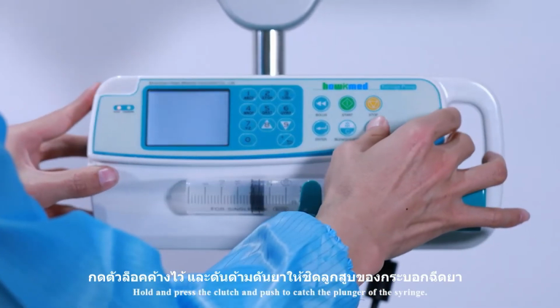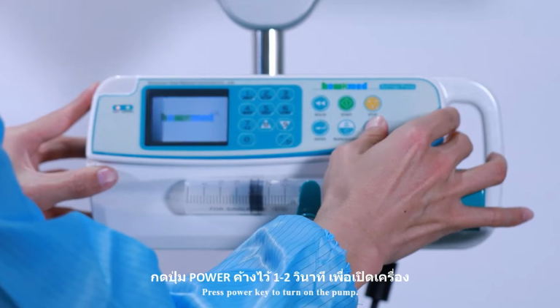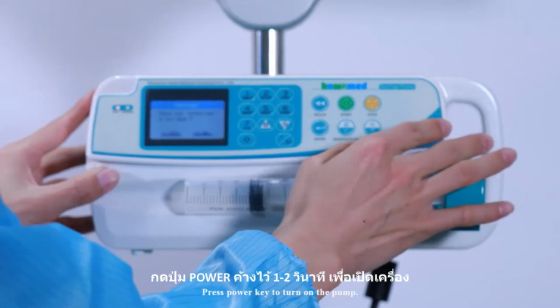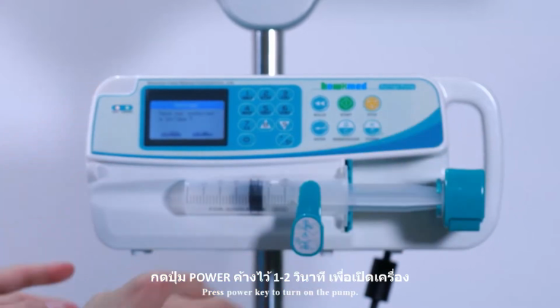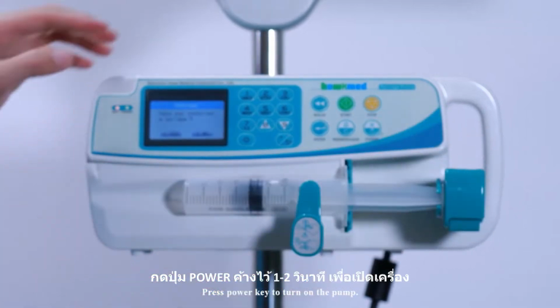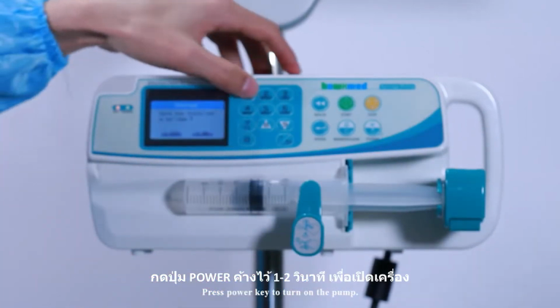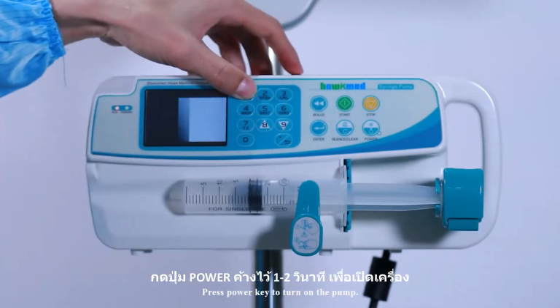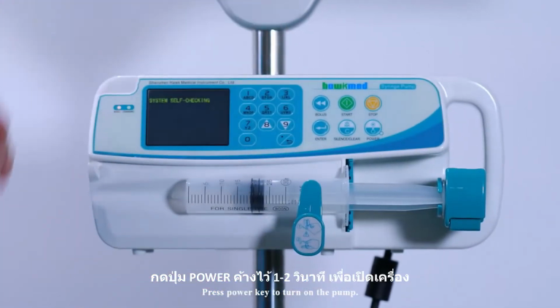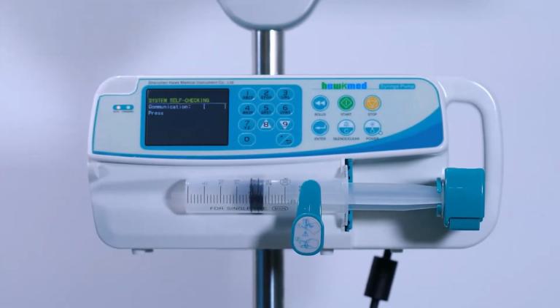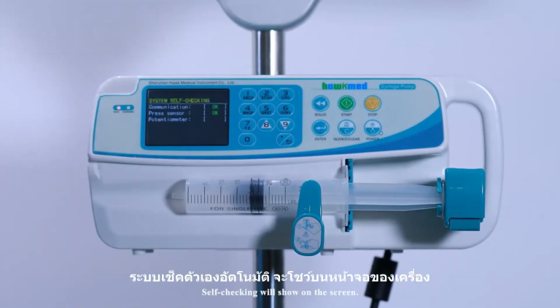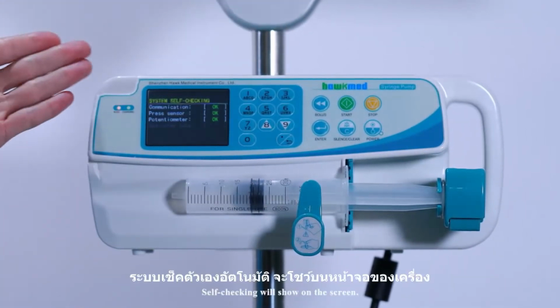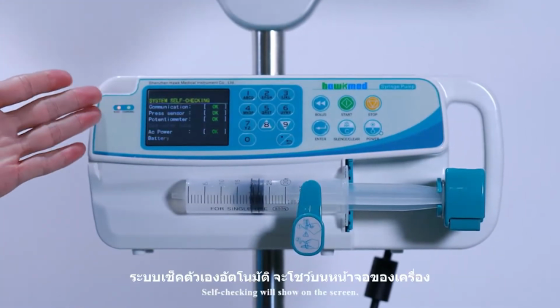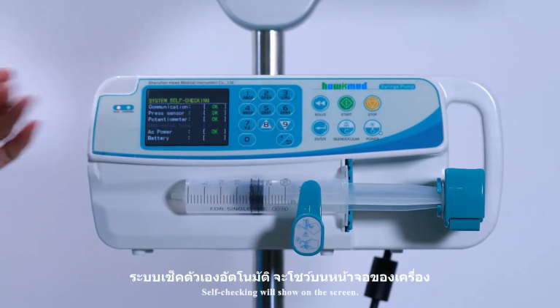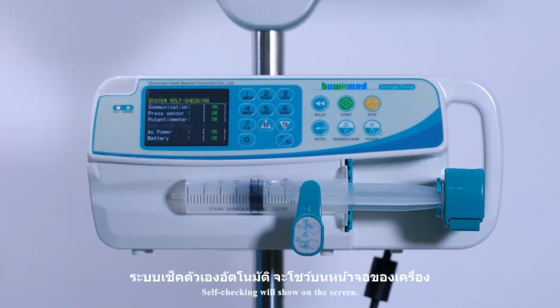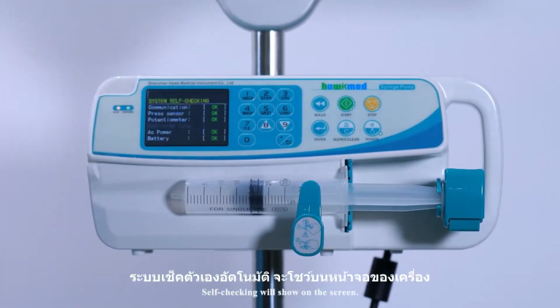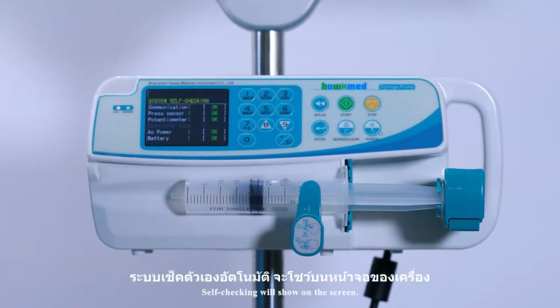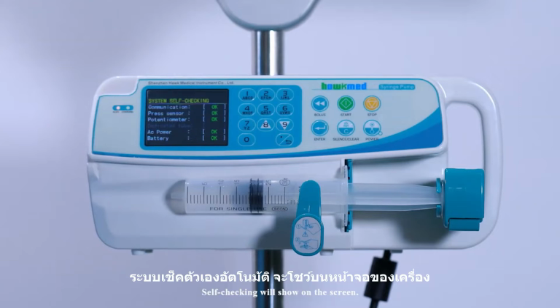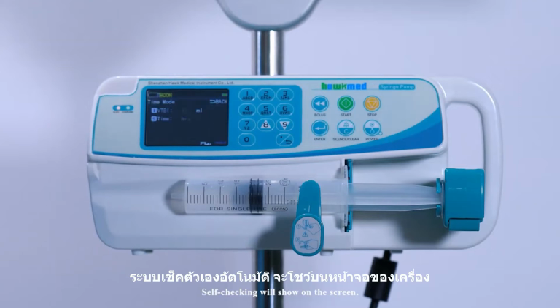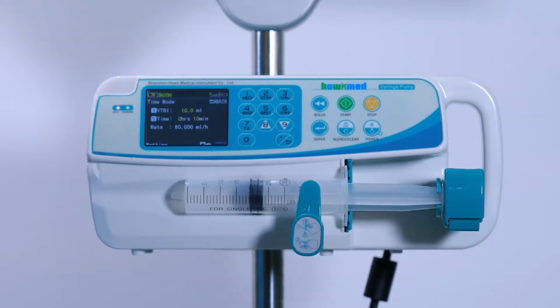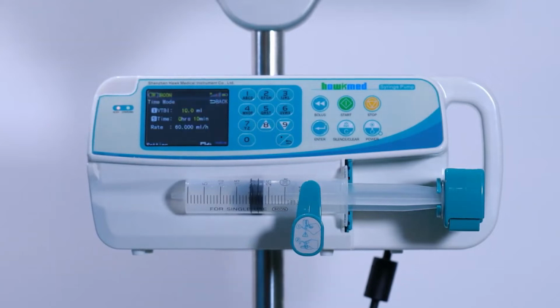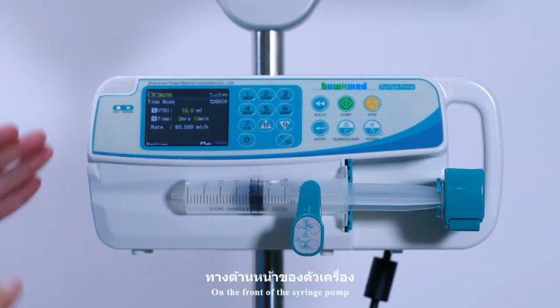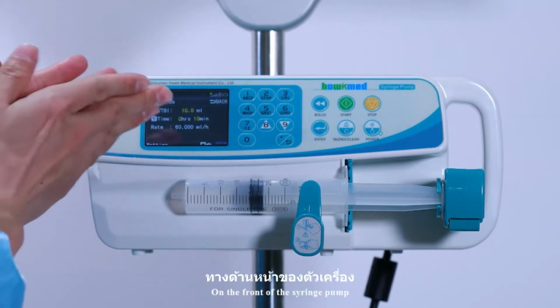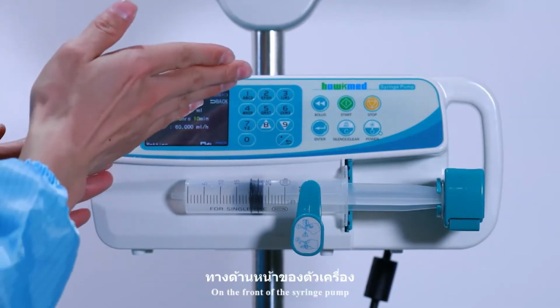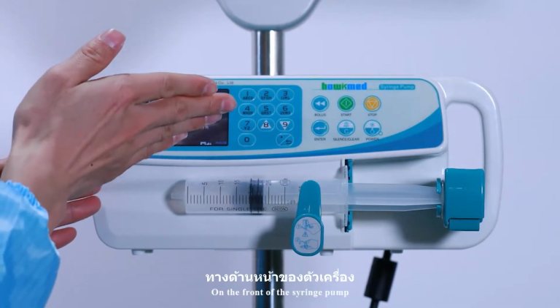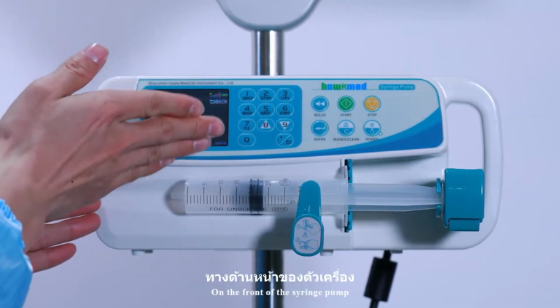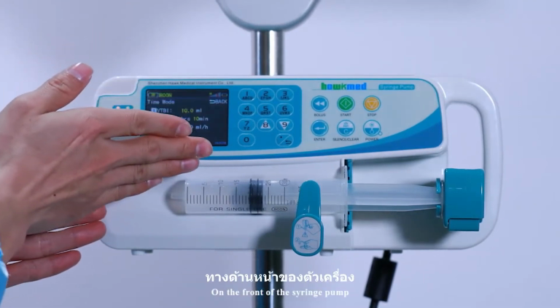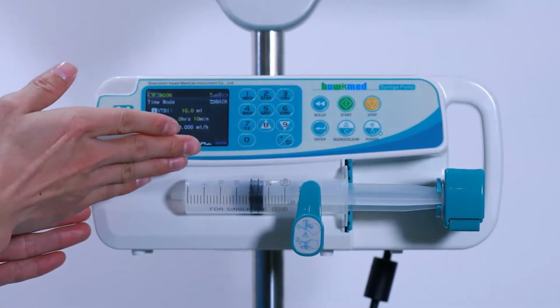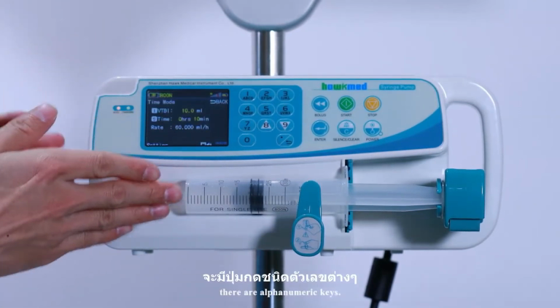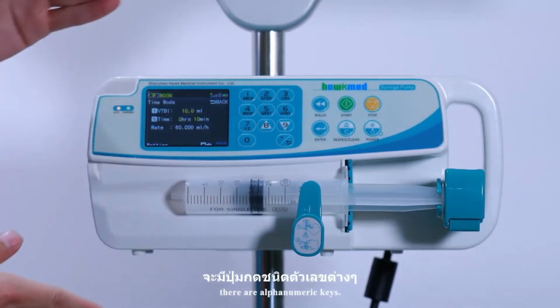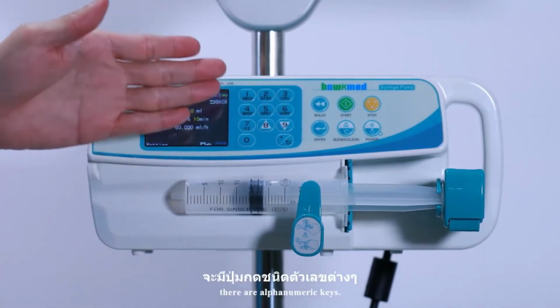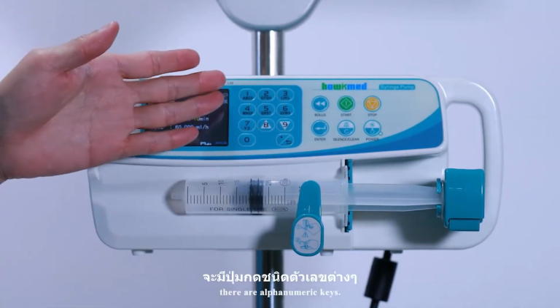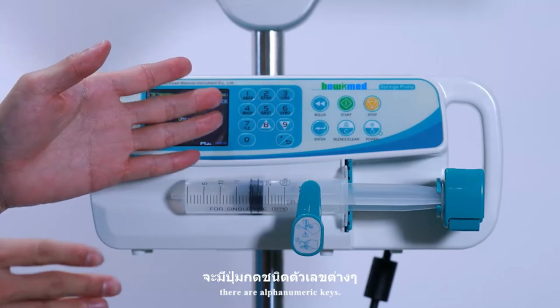Press the power key to turn on the pump. Self-checking will show on the screen. On the front of the syringe pump, there are alphanumeric keys.